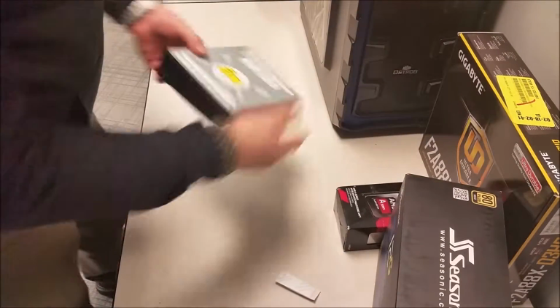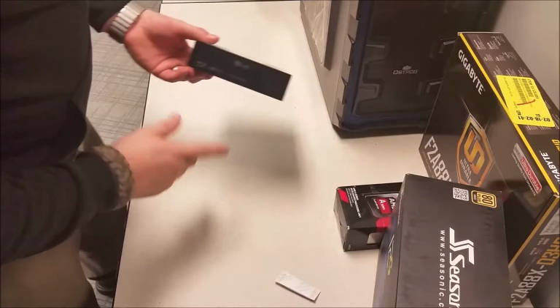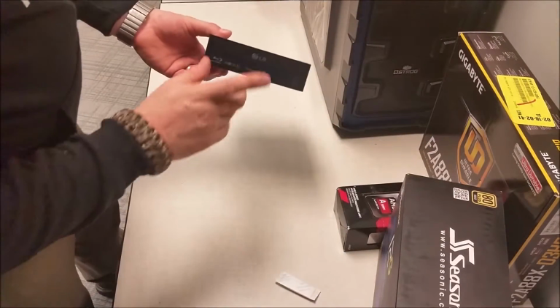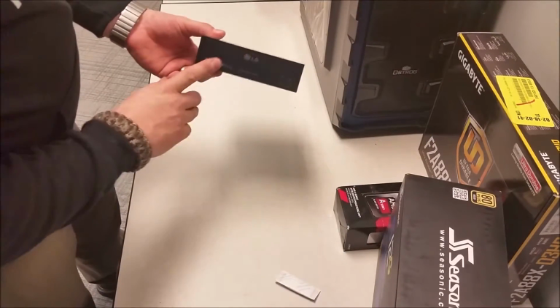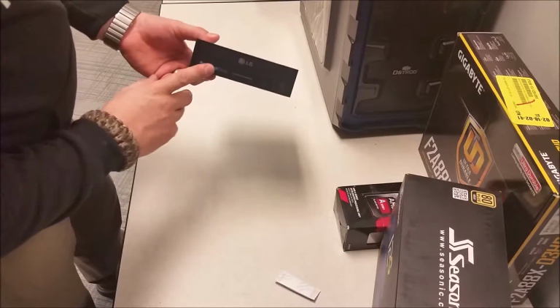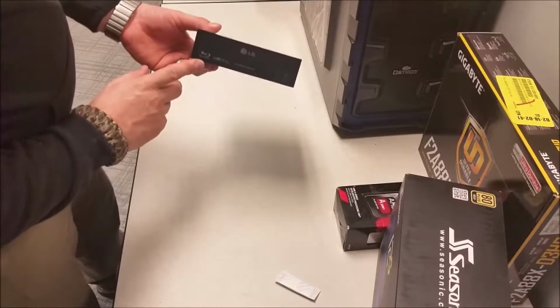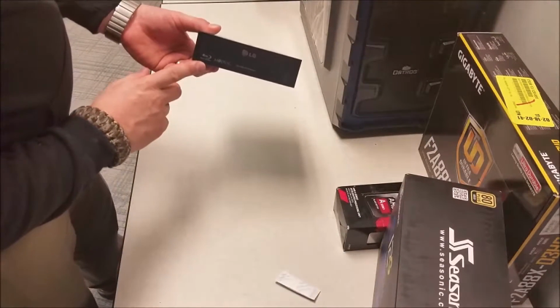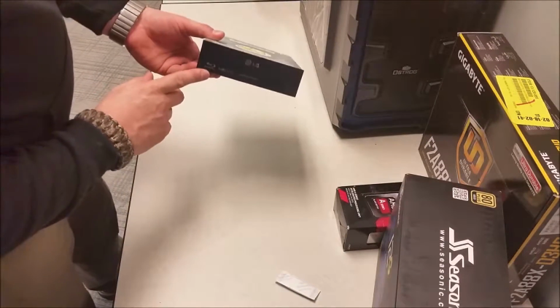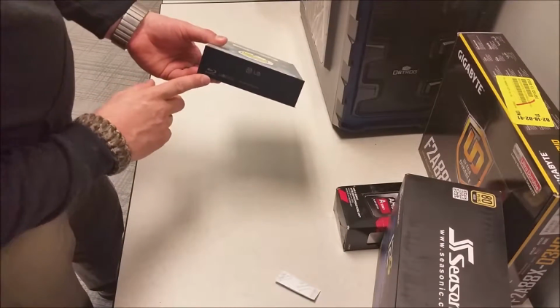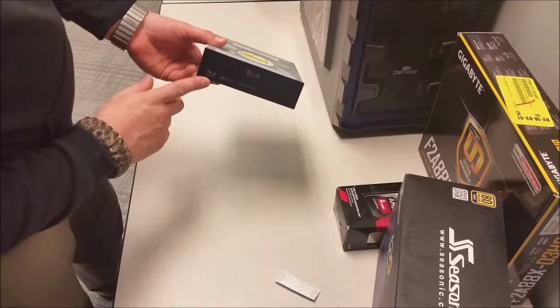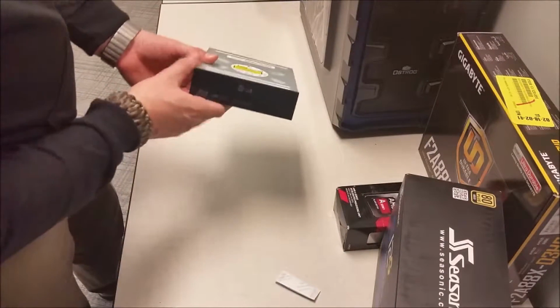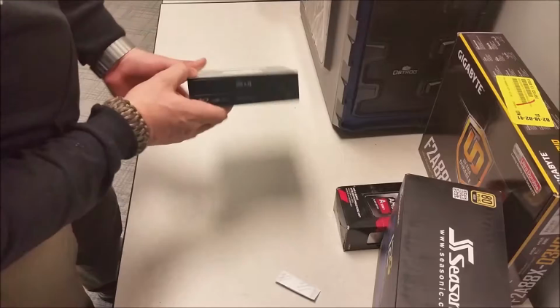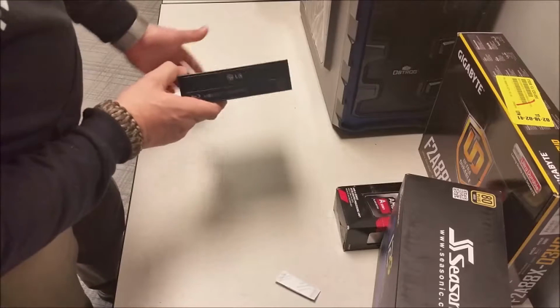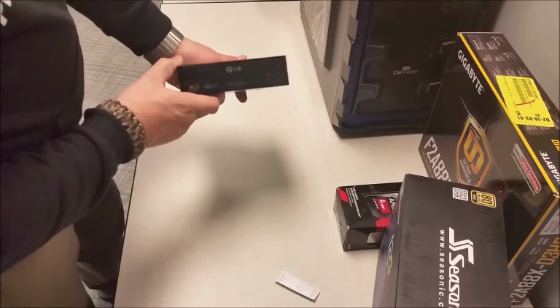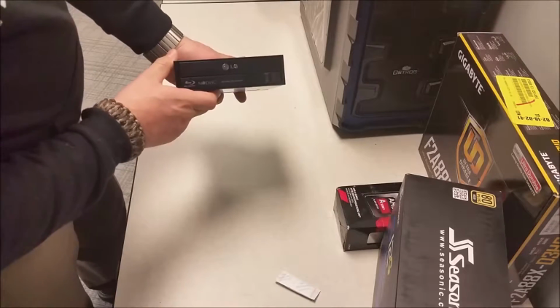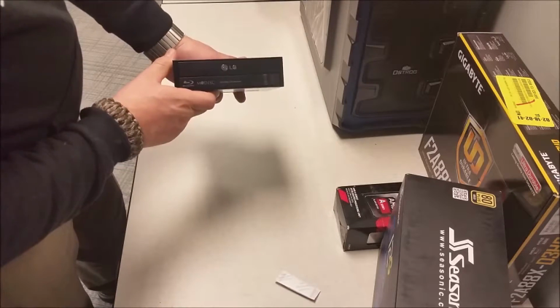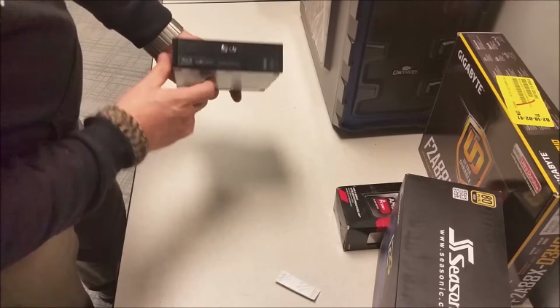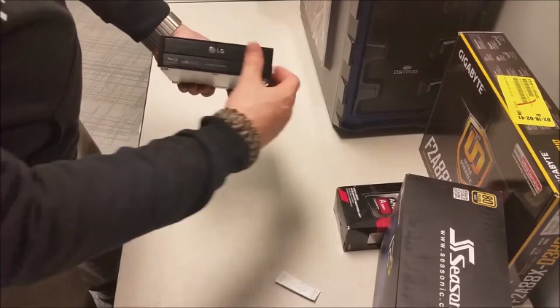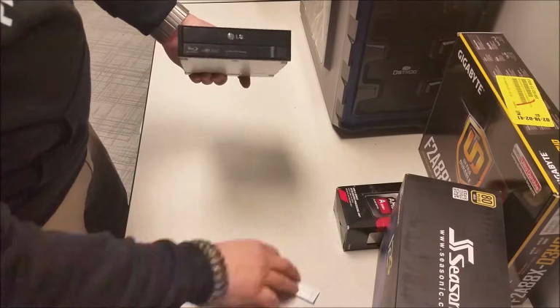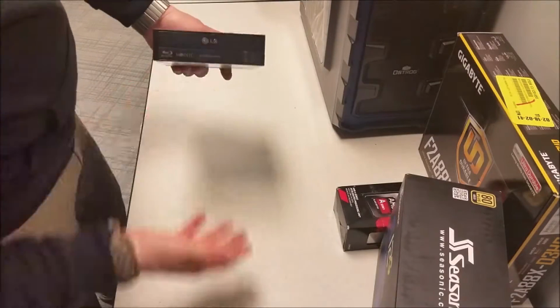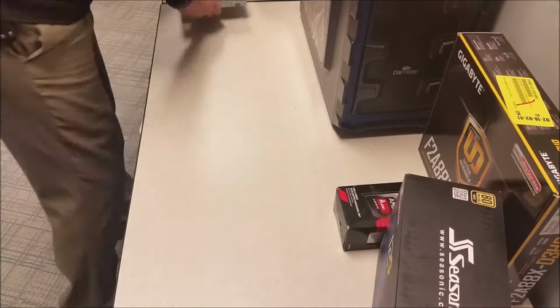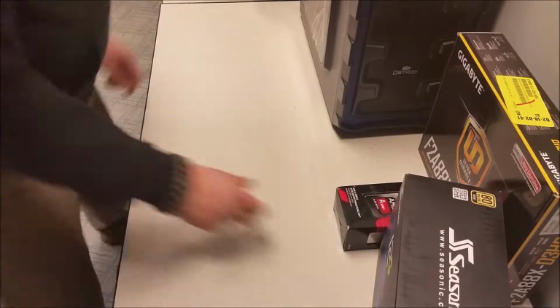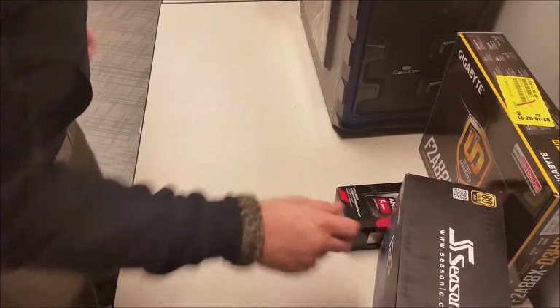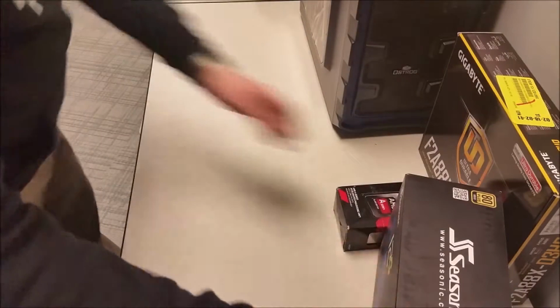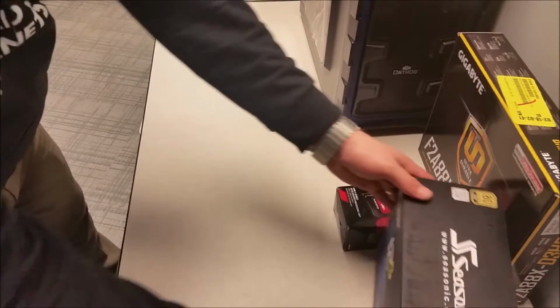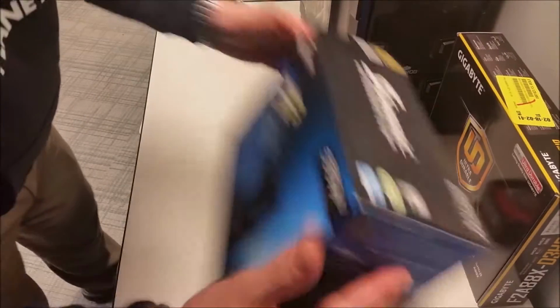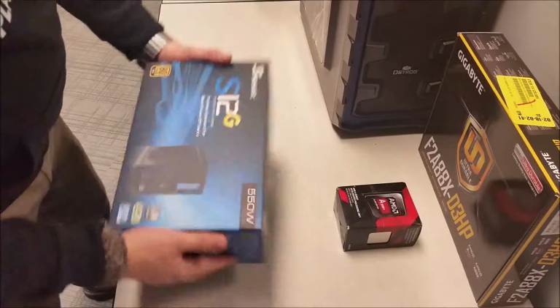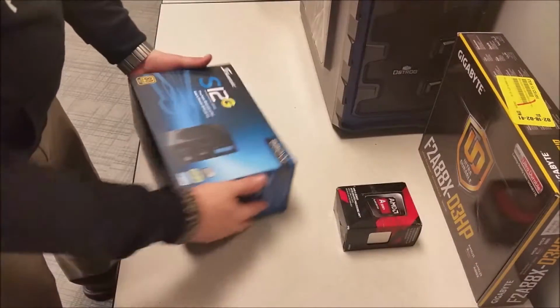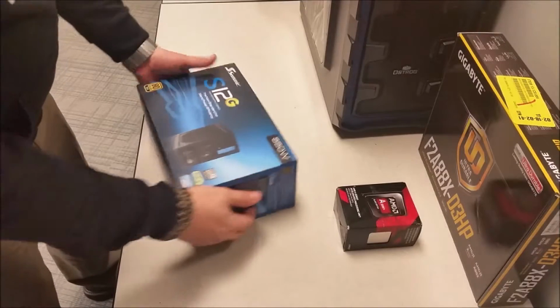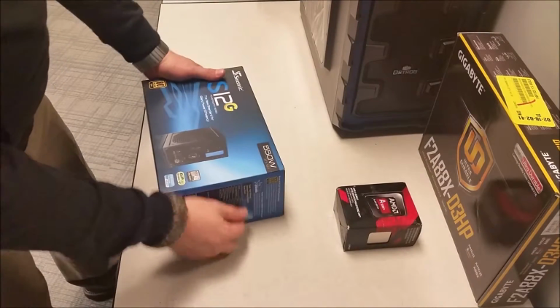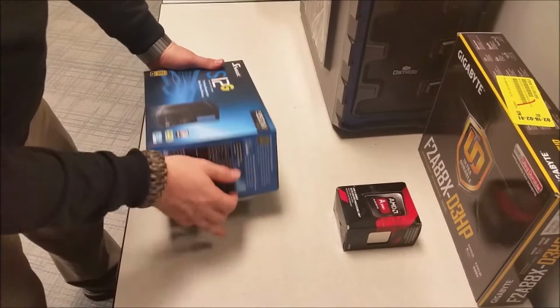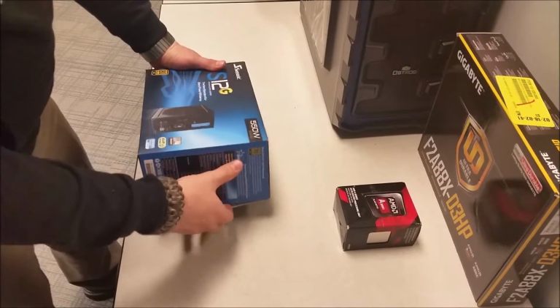Alright, this was a Blu-ray drive that I had from the shelf. Now for the power supply.